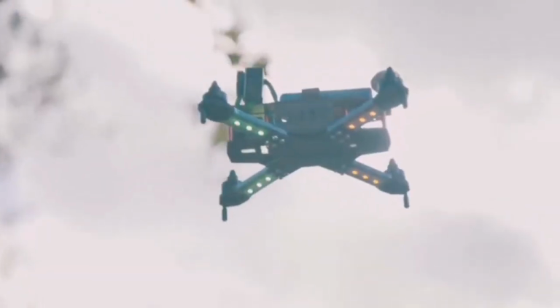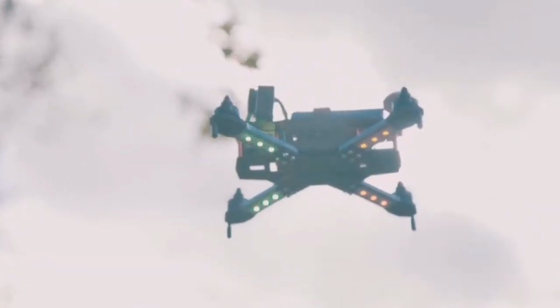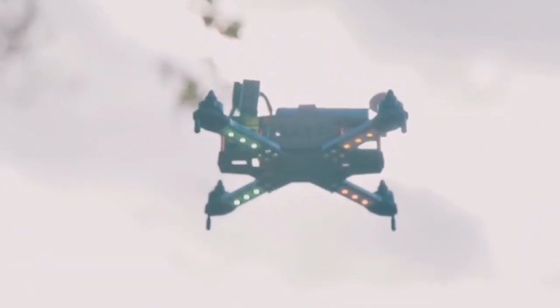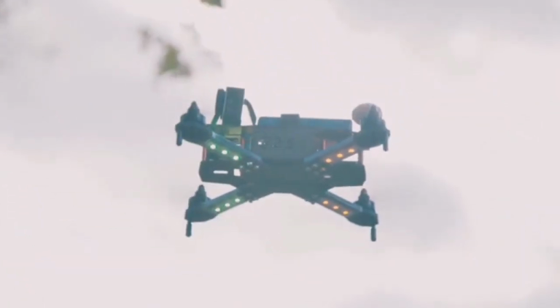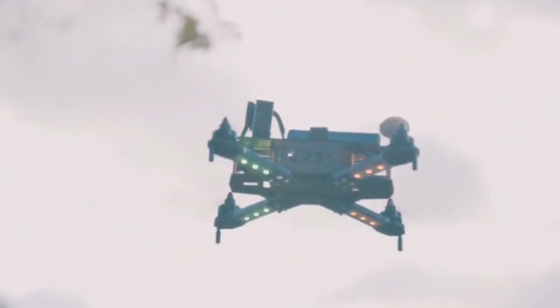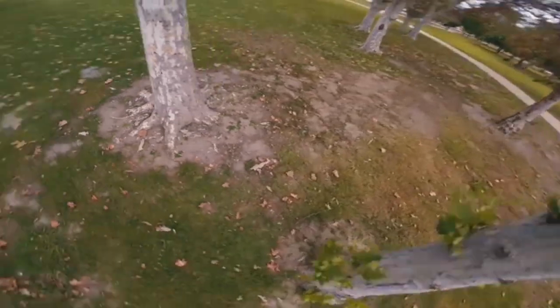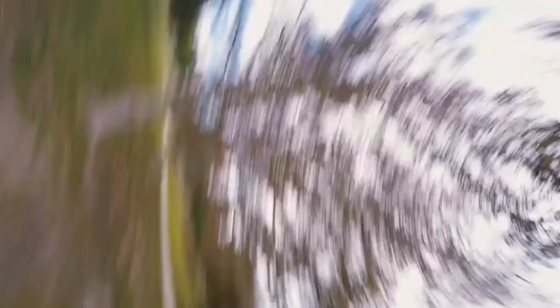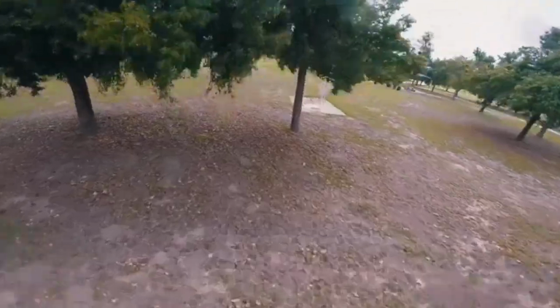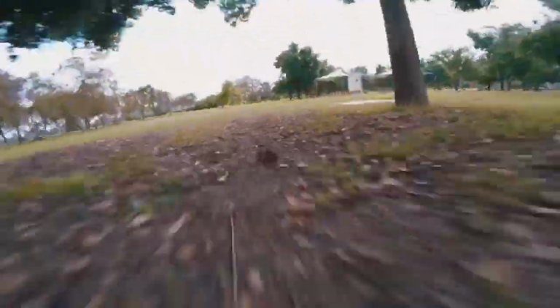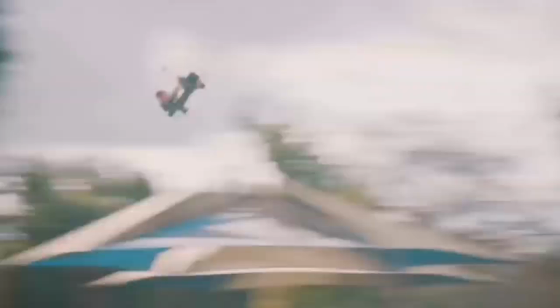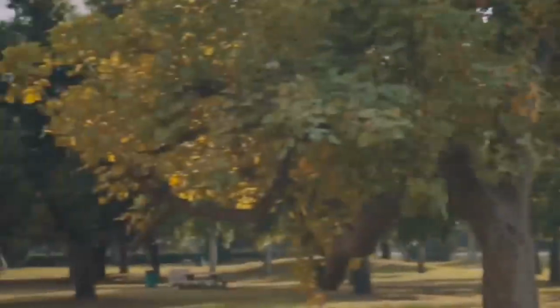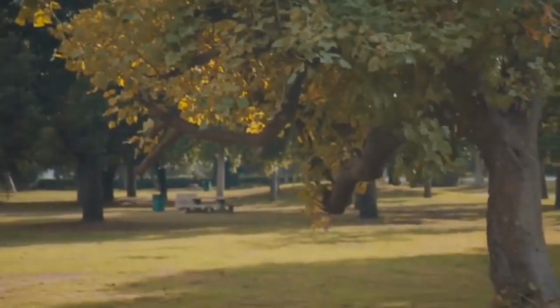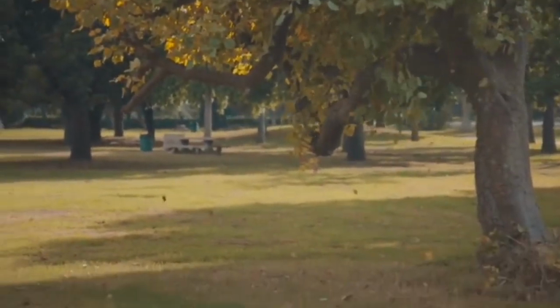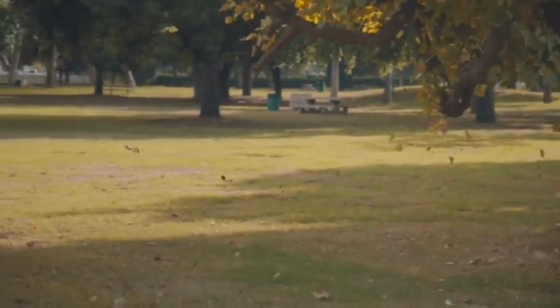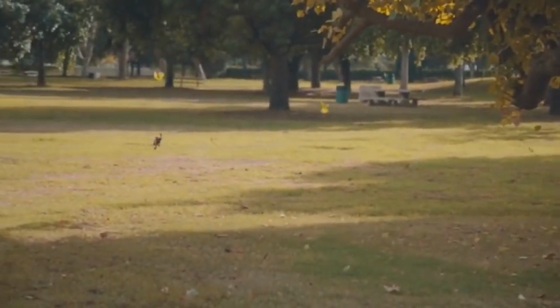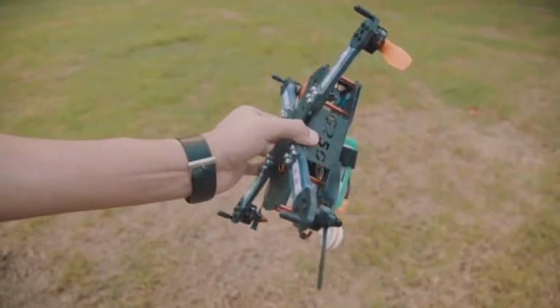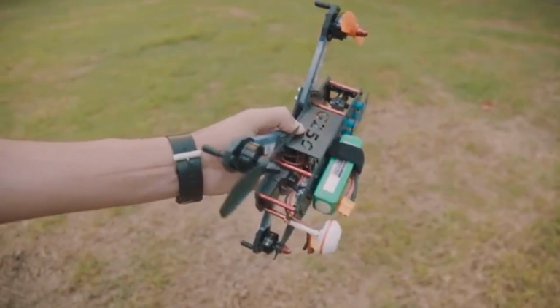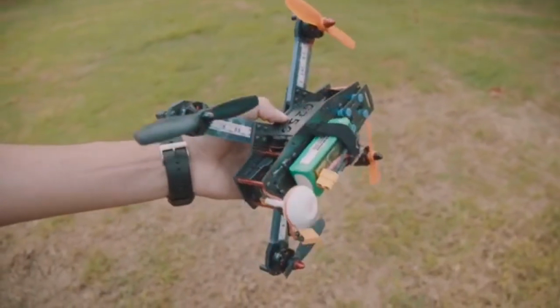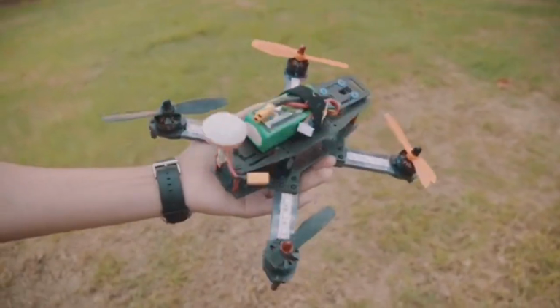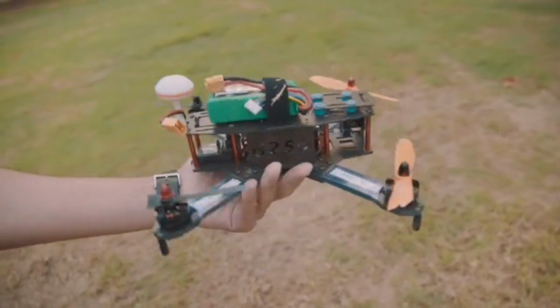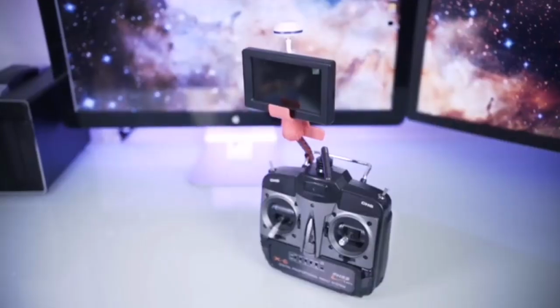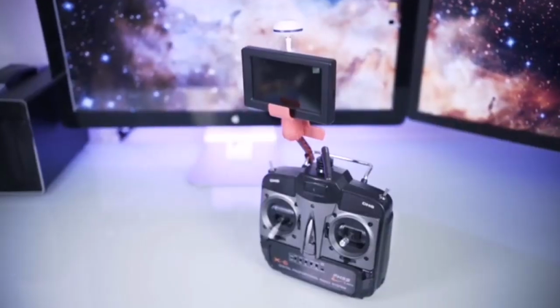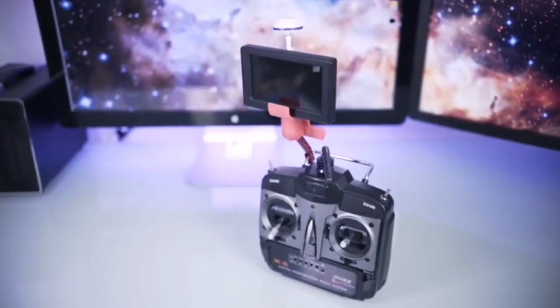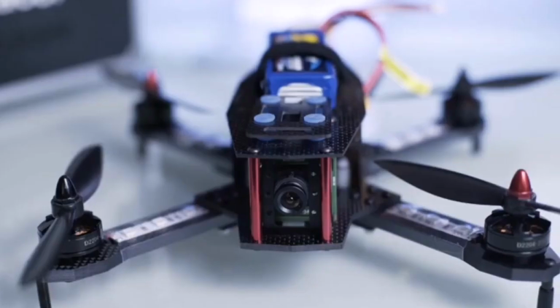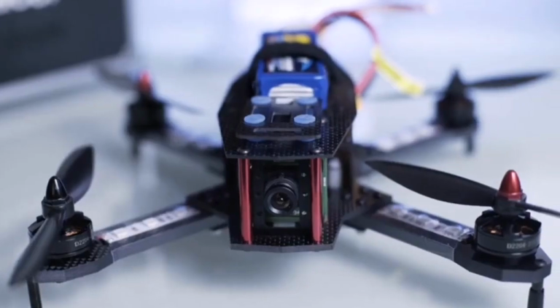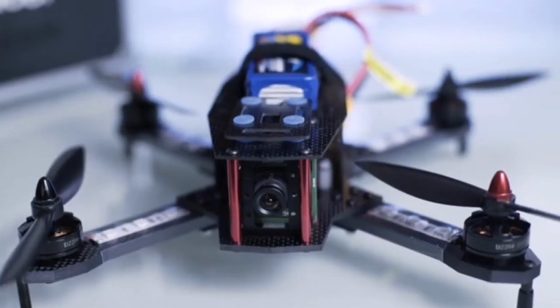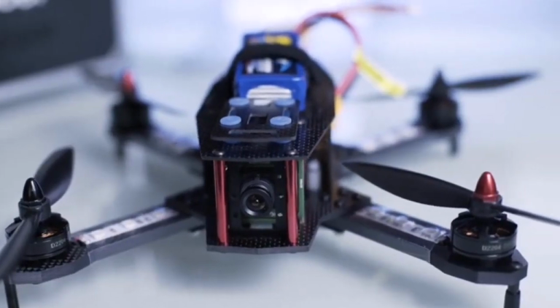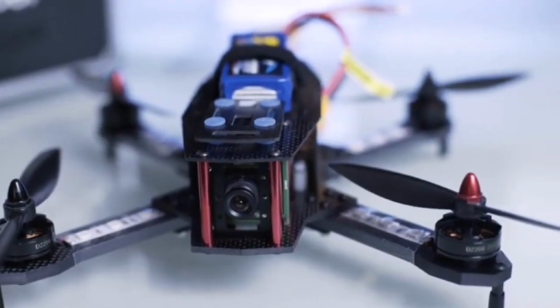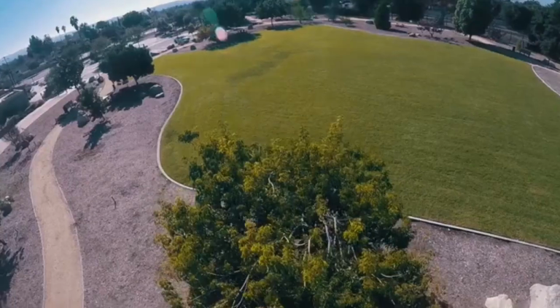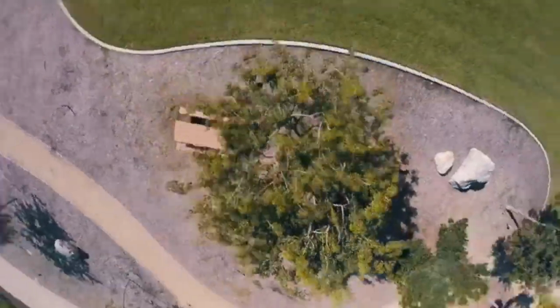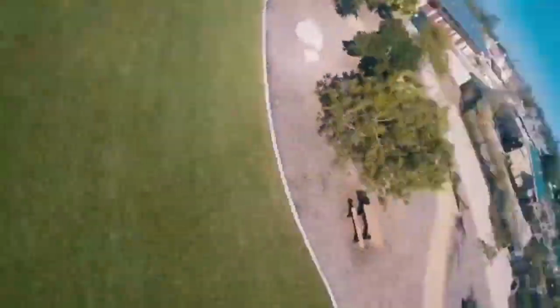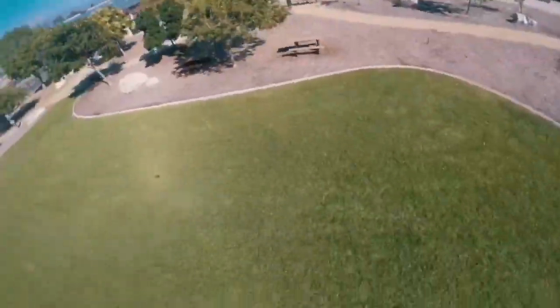The carbon fiber frame has been designed to take crash after crash after crash. With the provided 5-inch monitor and FPV camera, you are able to see what the unit sees in live time.